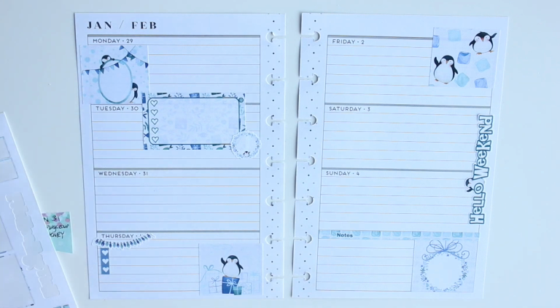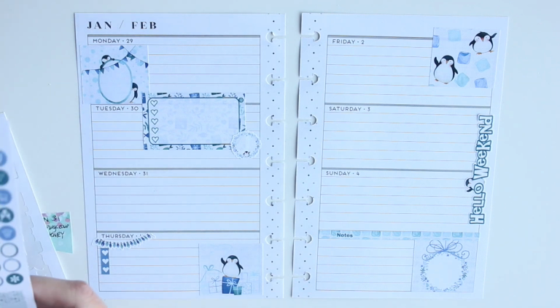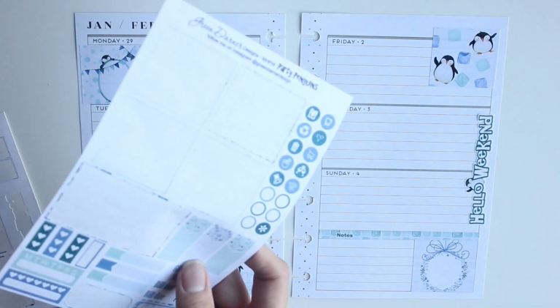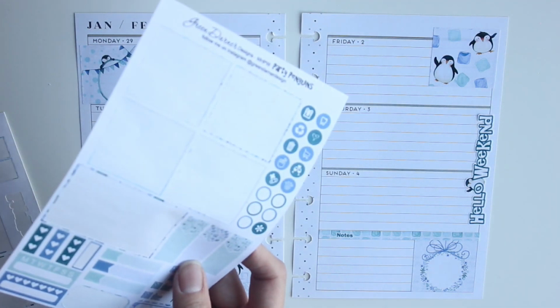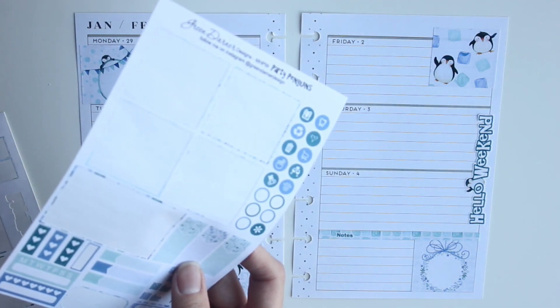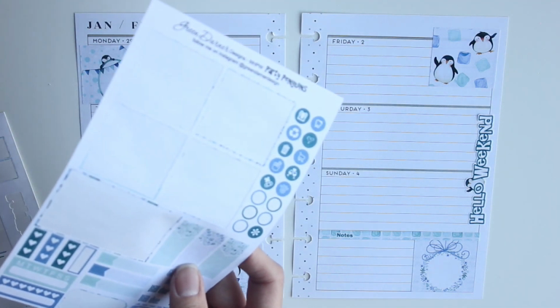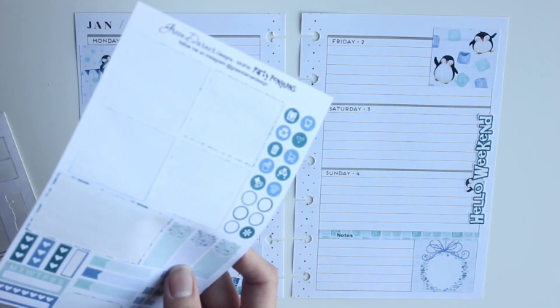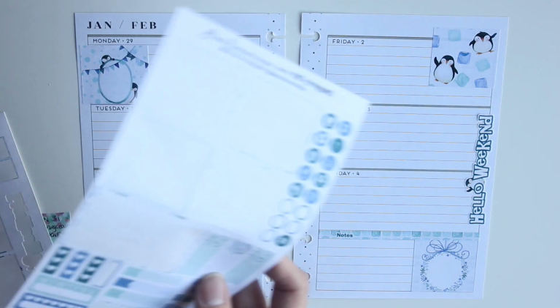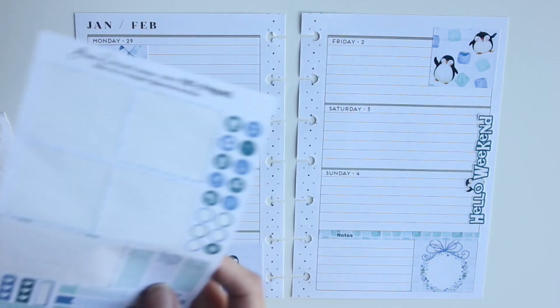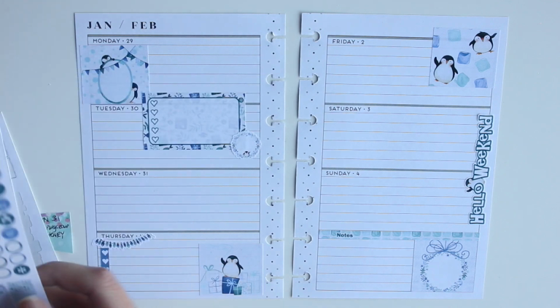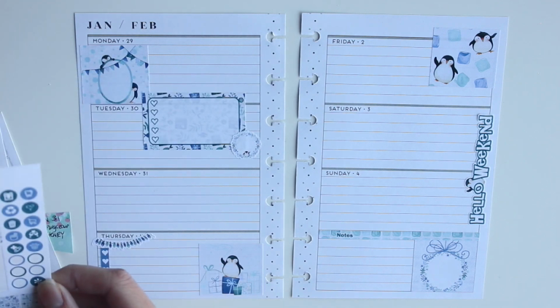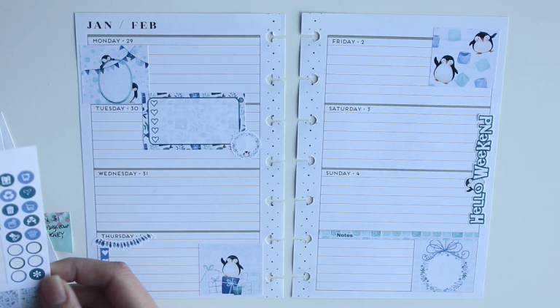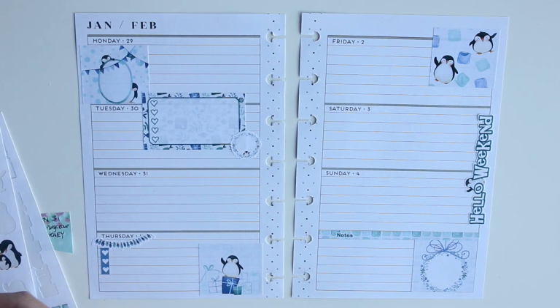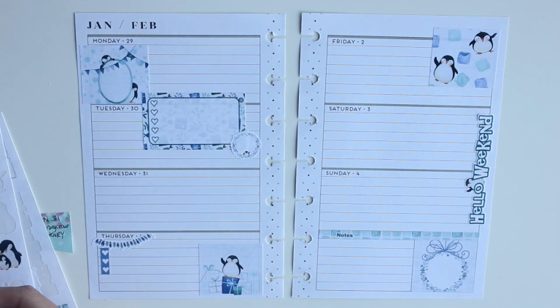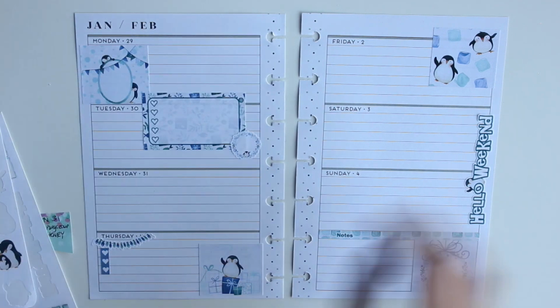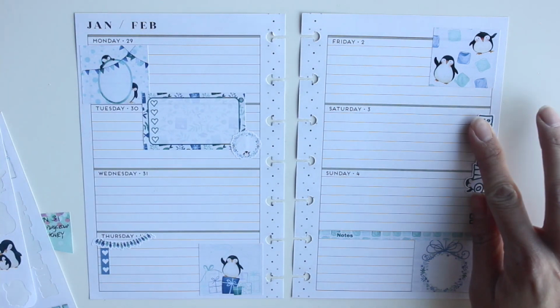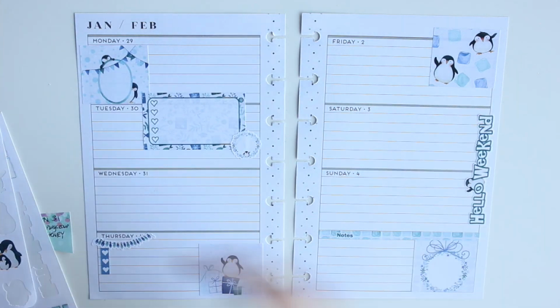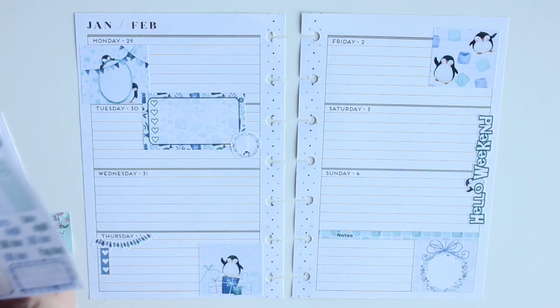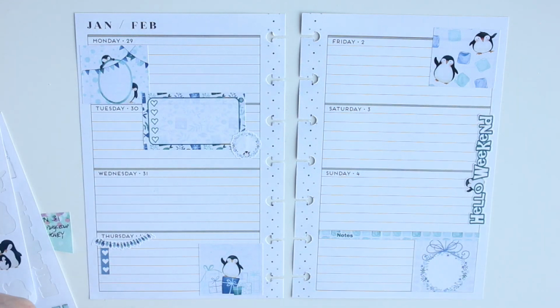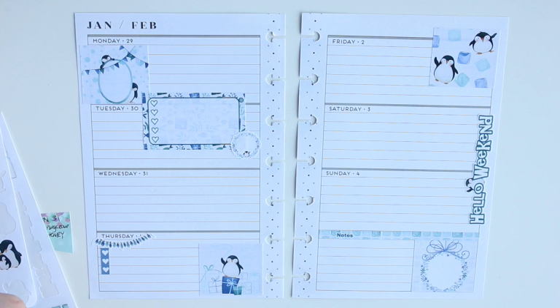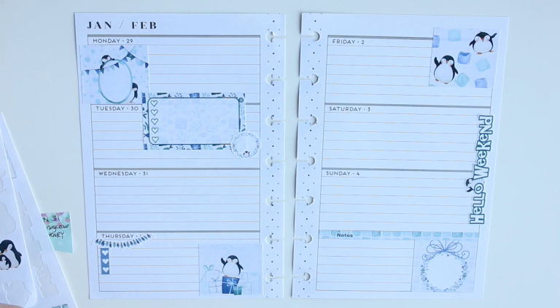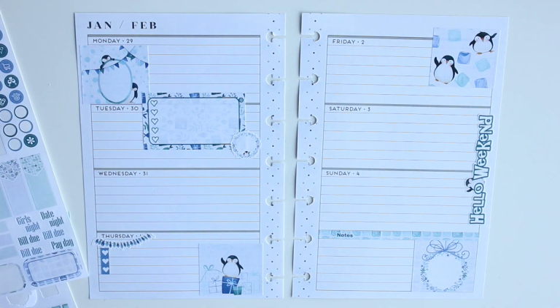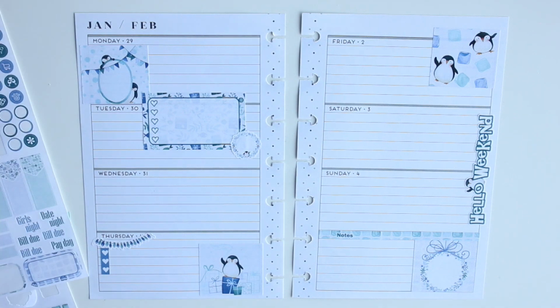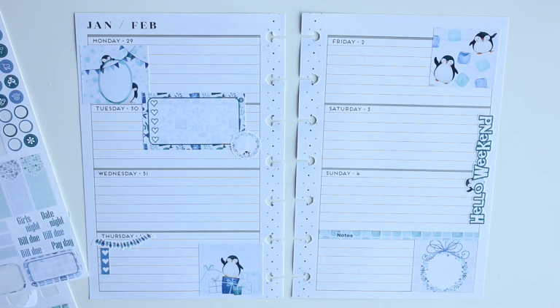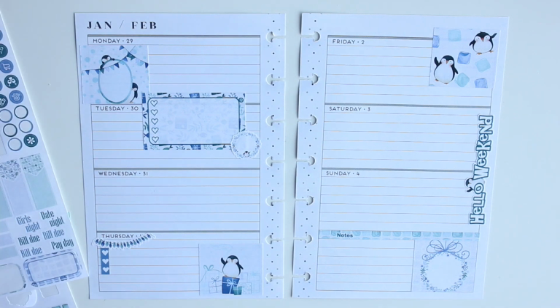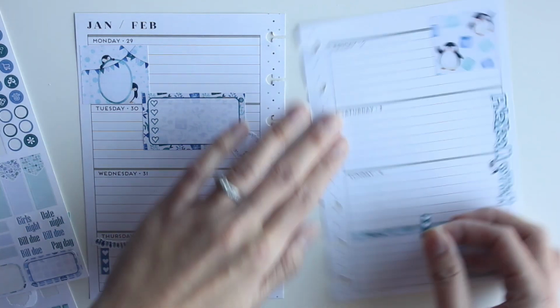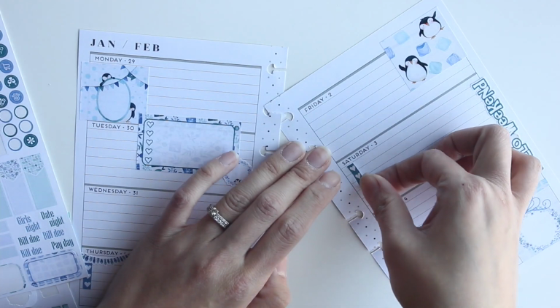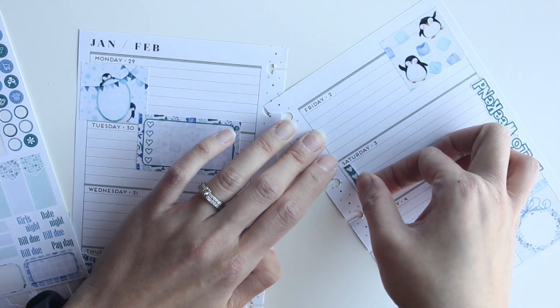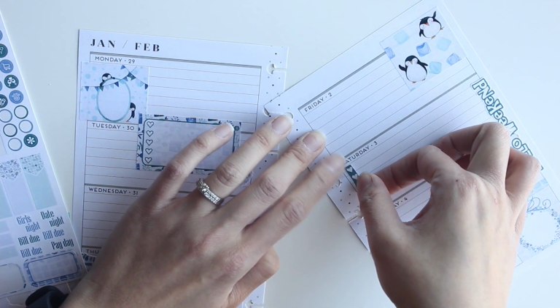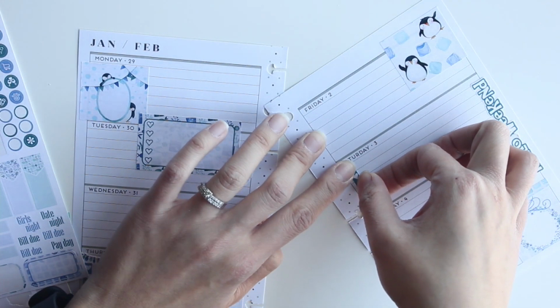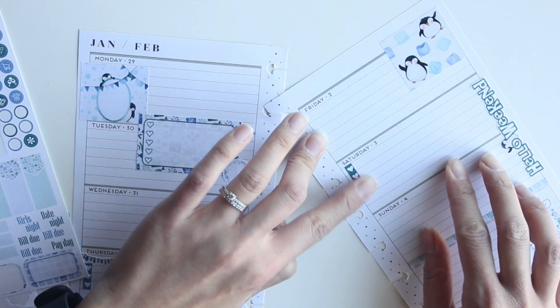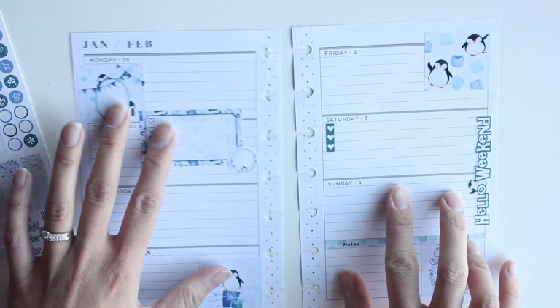I have this cute hello weekend banner, and instead of placing it horizontally on the line, I like to place it at an angle — just a bit different. This whole spread feels a little out of my comfort zone, just because of where I'm placing the stickers. You don't necessarily need to place stickers directly in line with the horizontal boxes — you can place them layered or off-center.